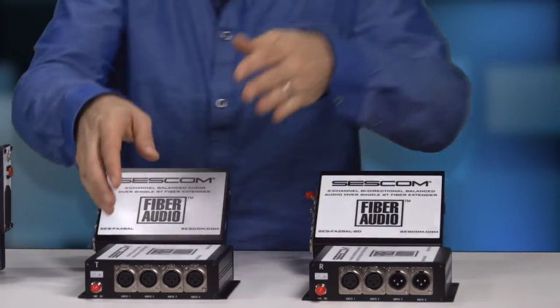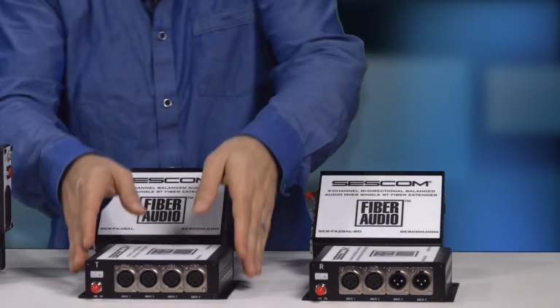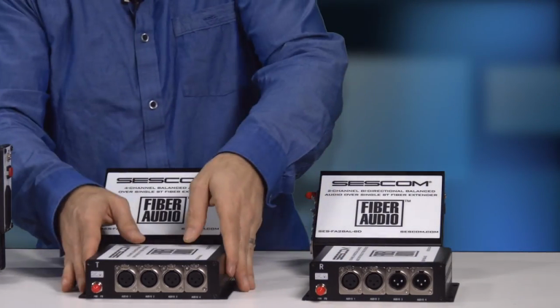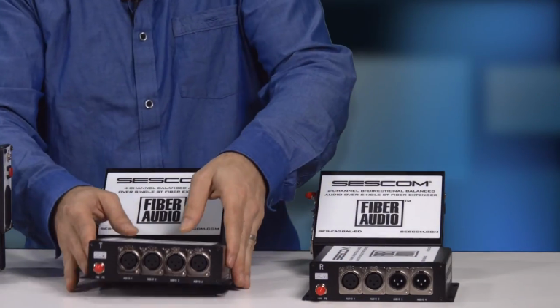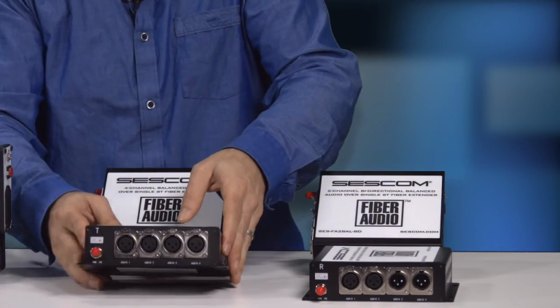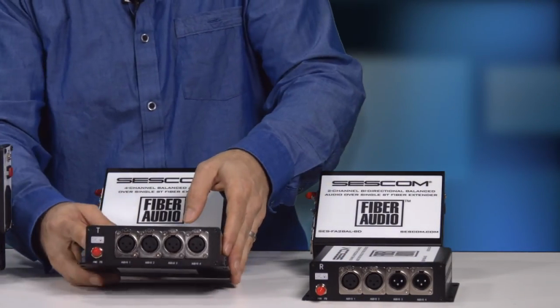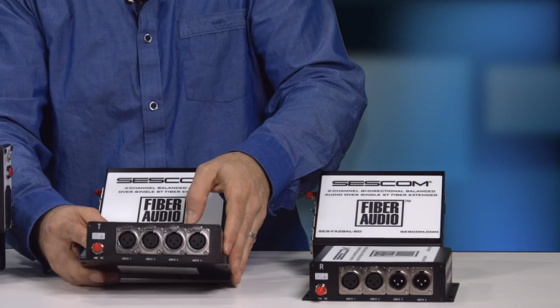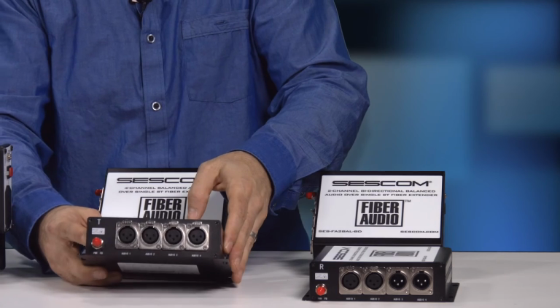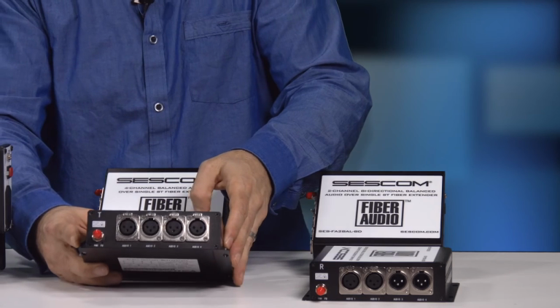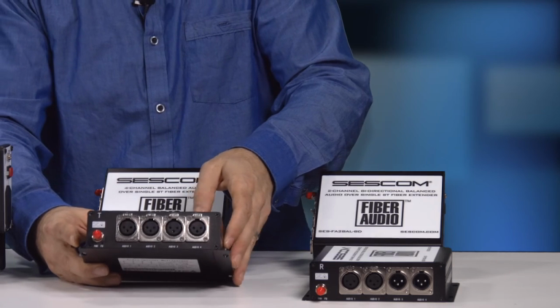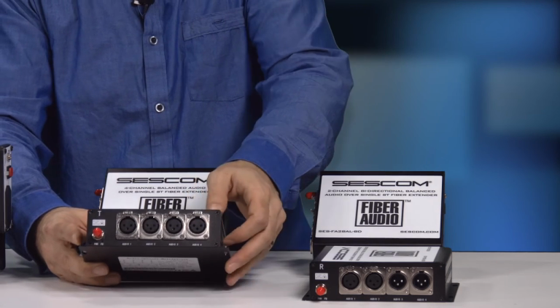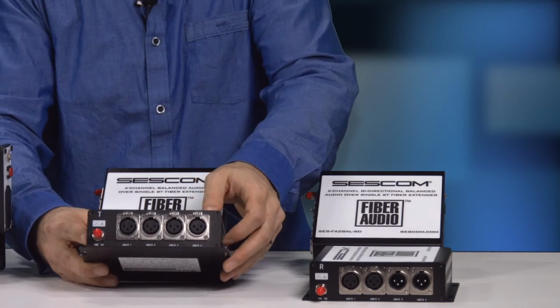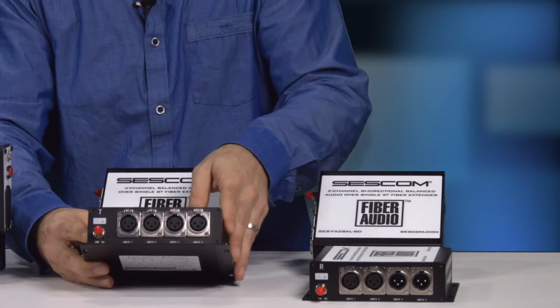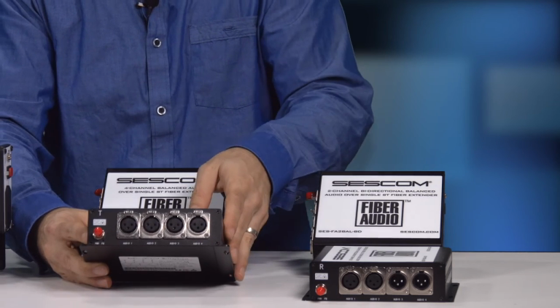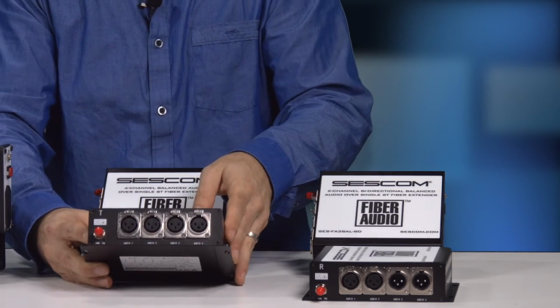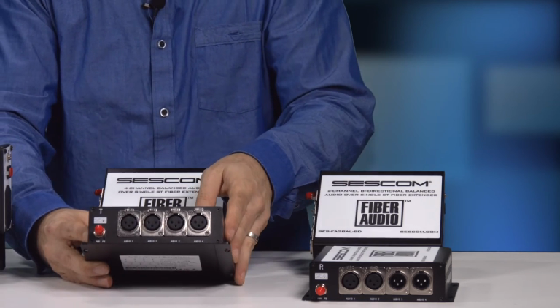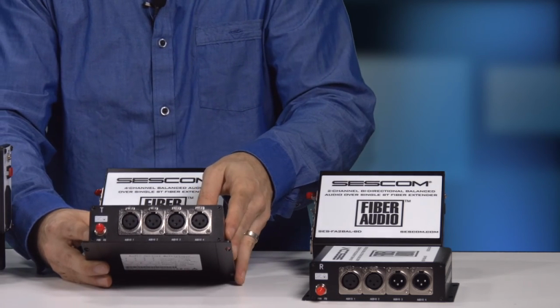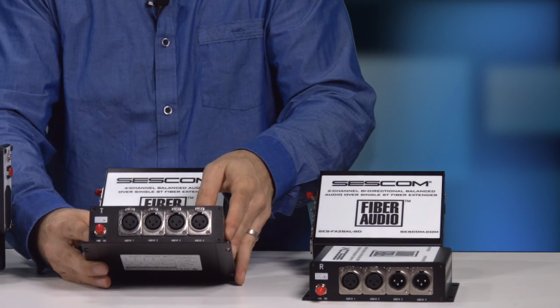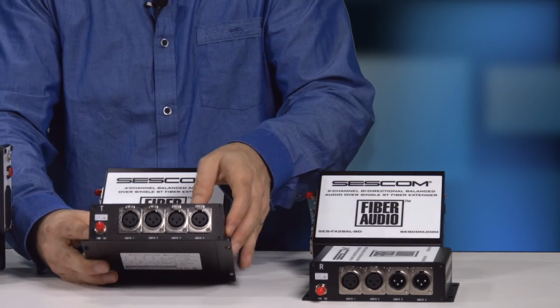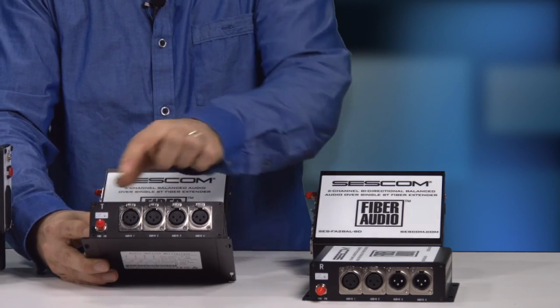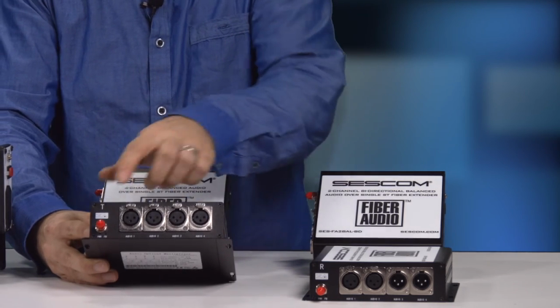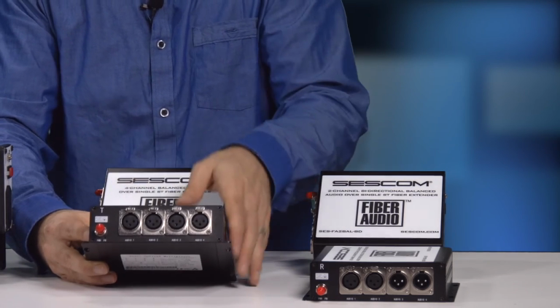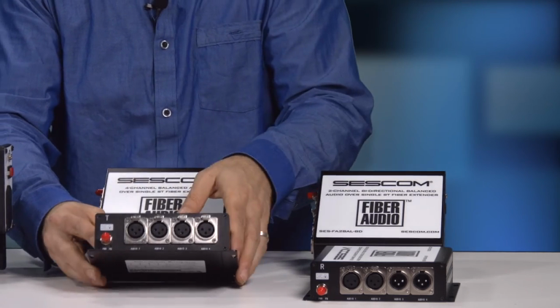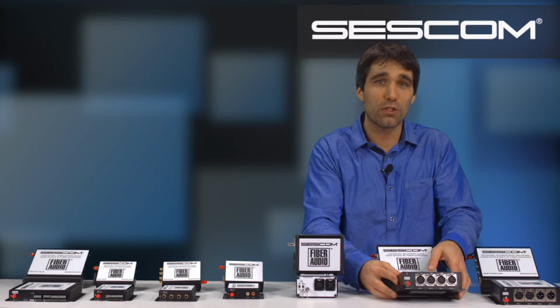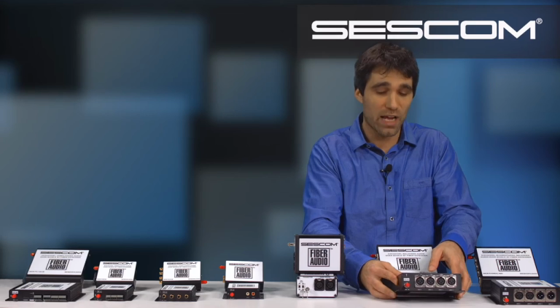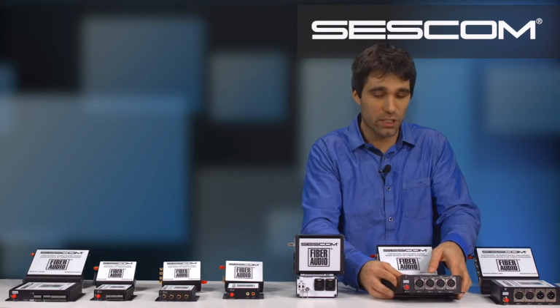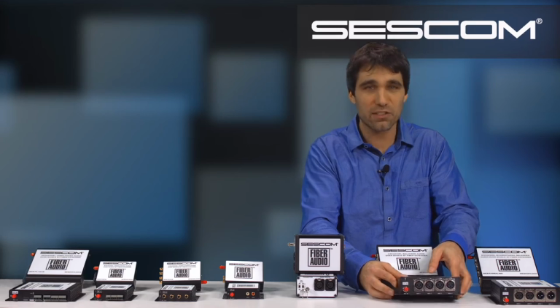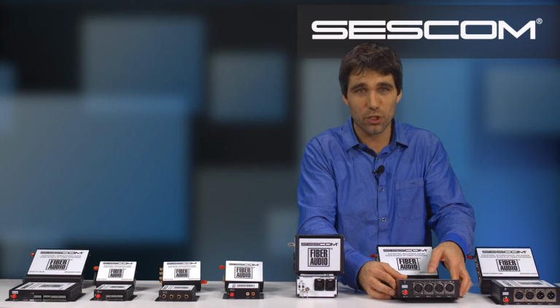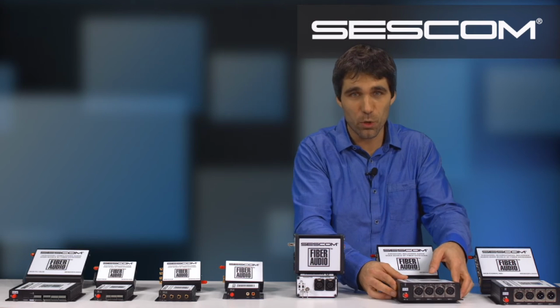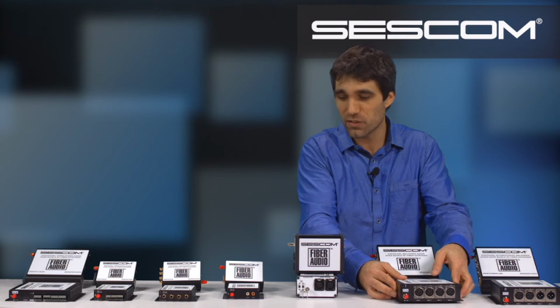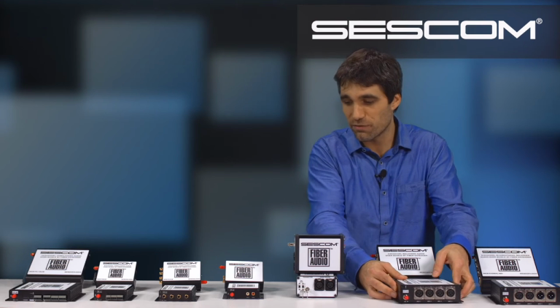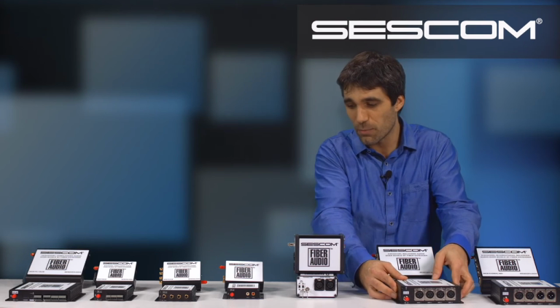Likewise, we have the FA4 balanced. This is four channels of audio over single fiber in one direction, and that's single mode ST fiber.